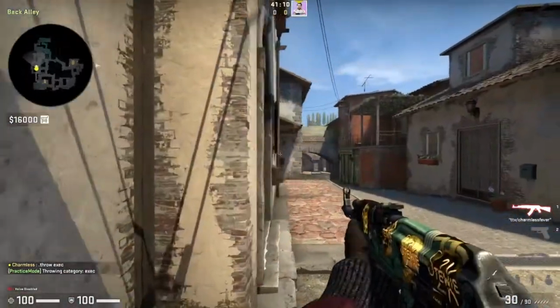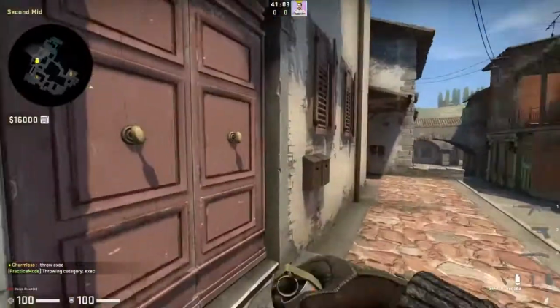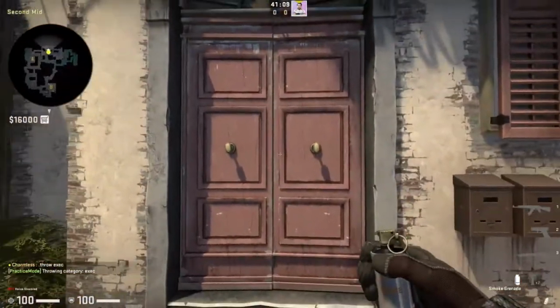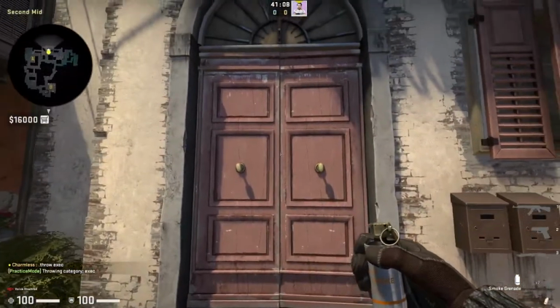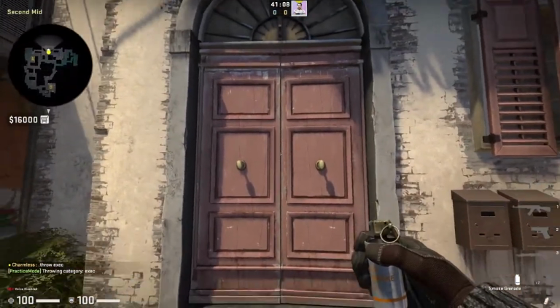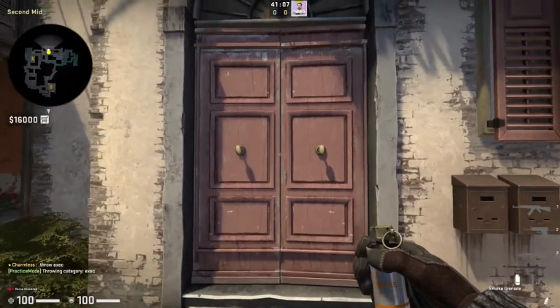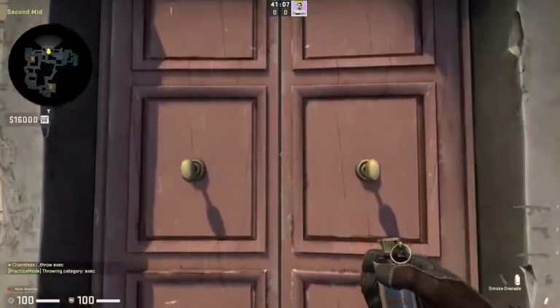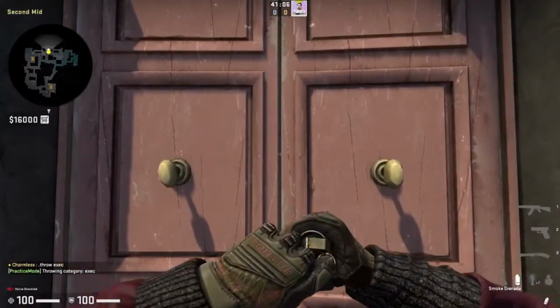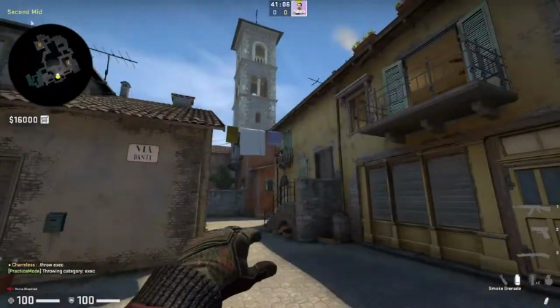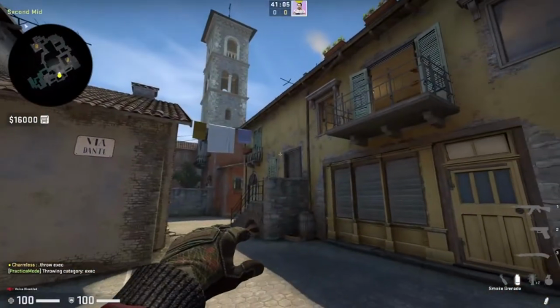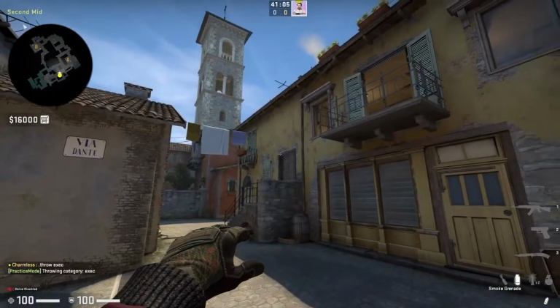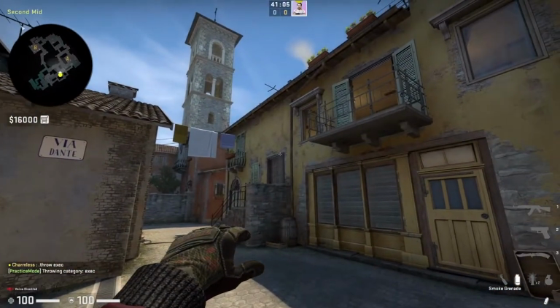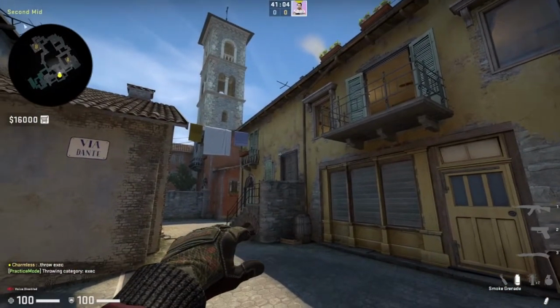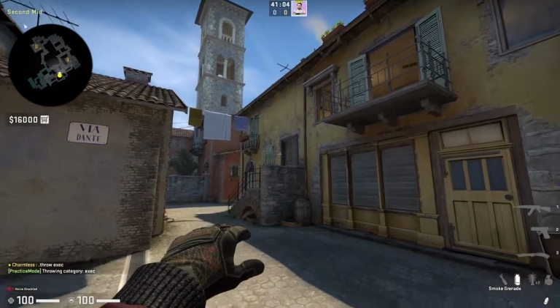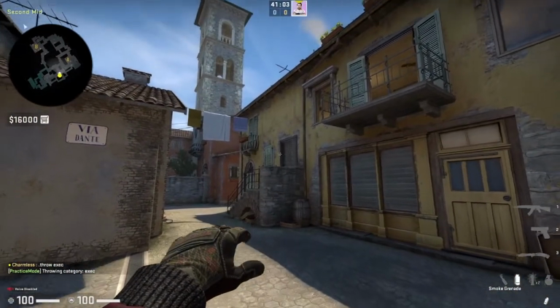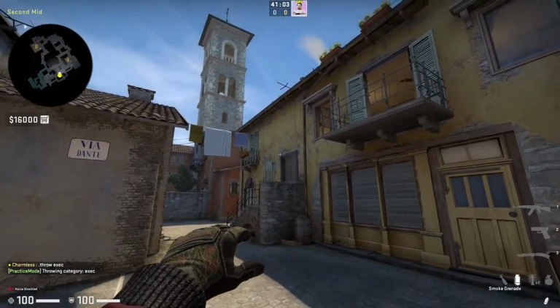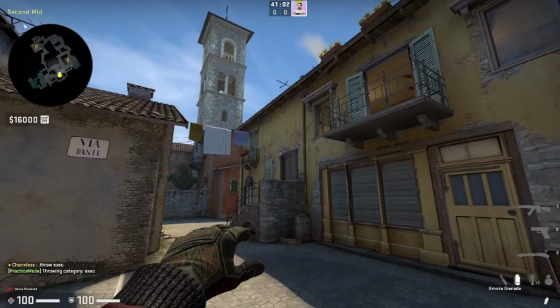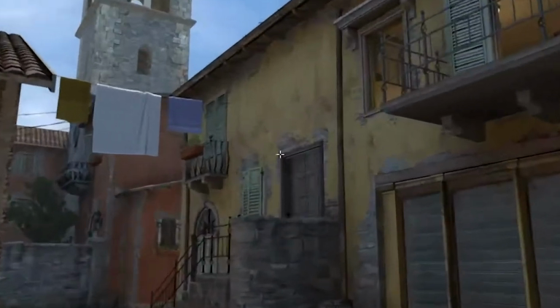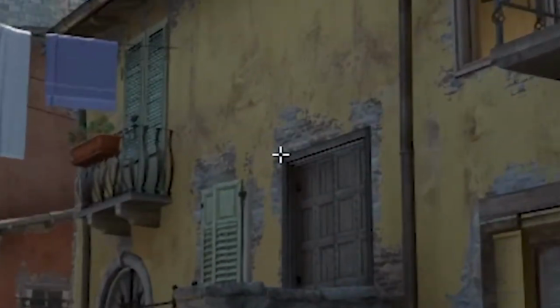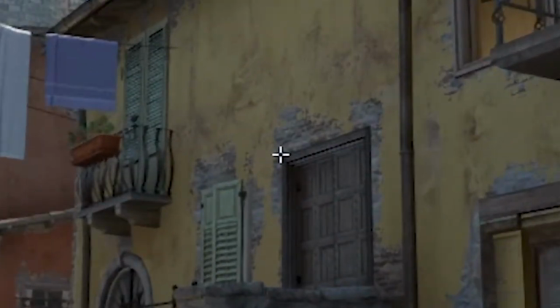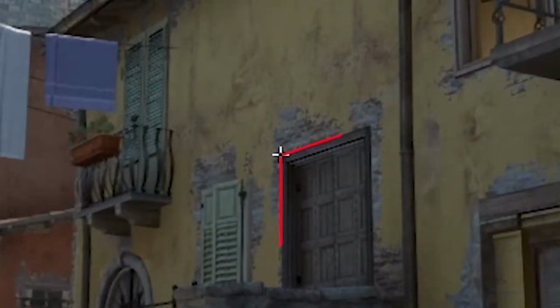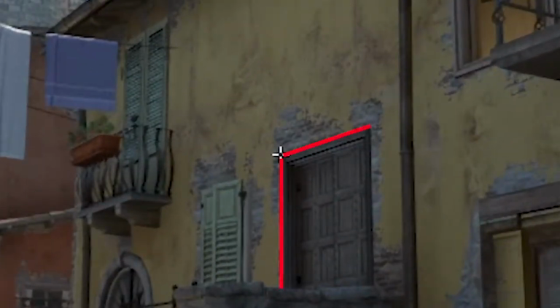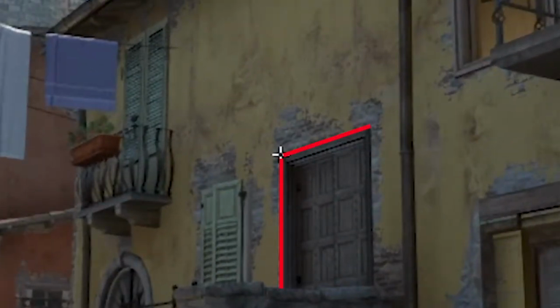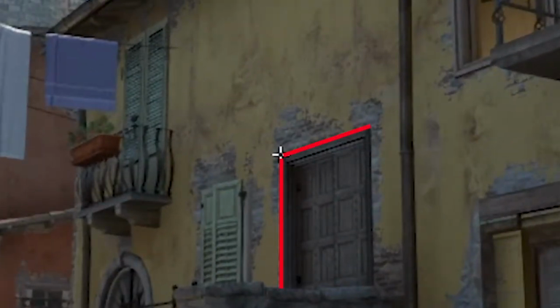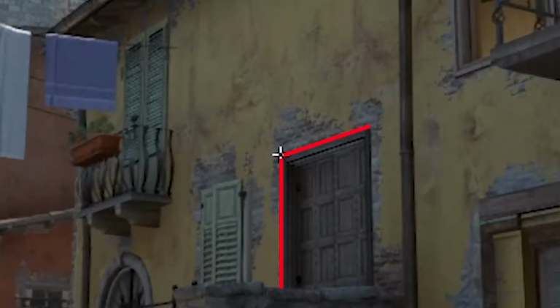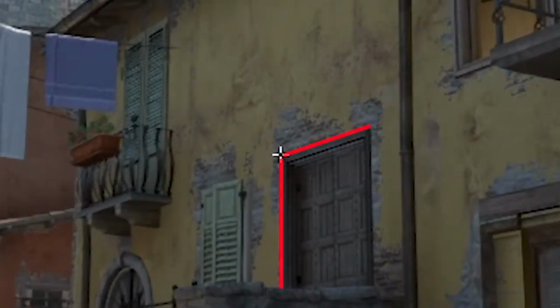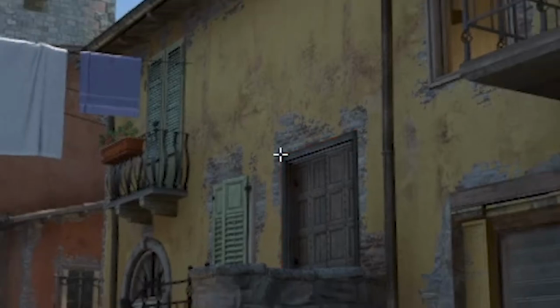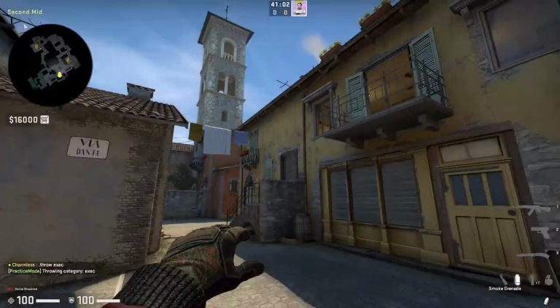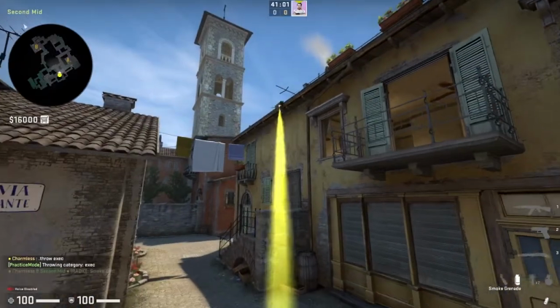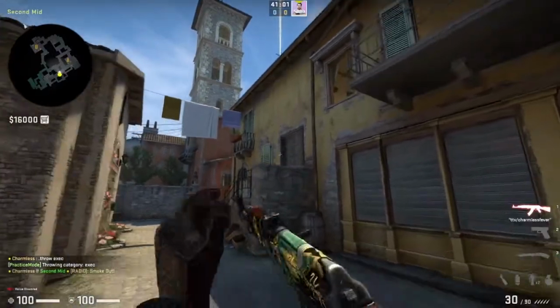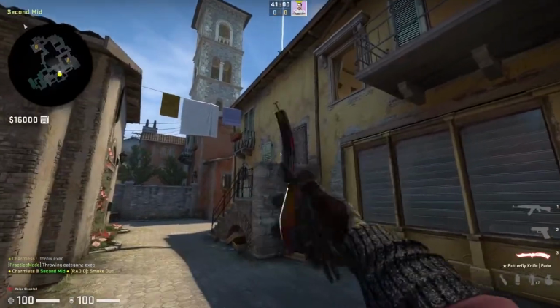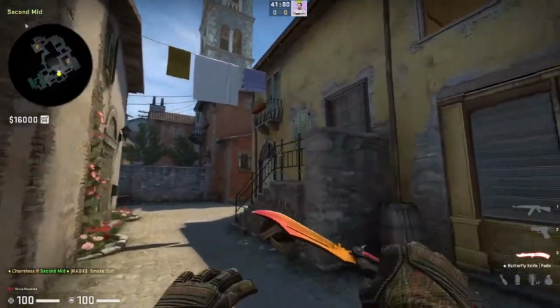As you hear that short smoke pop, you're going to line up with this door frame and aim at the corner of this door. This is a hard smoke to throw and you should practice beforehand. You're going to take a running throw very short — almost like you press W, and then jump-throw immediately. It's going to pop right inside that arch.